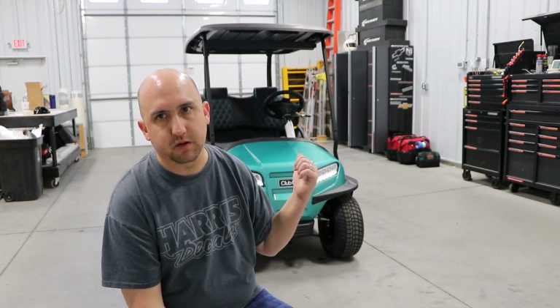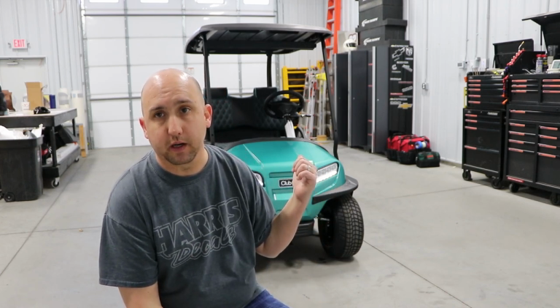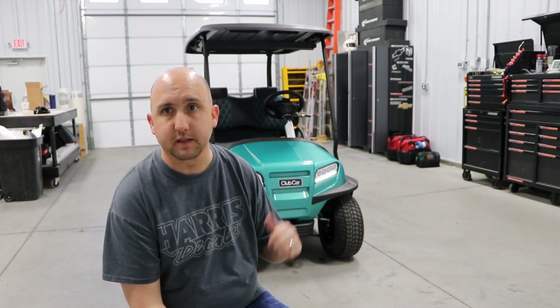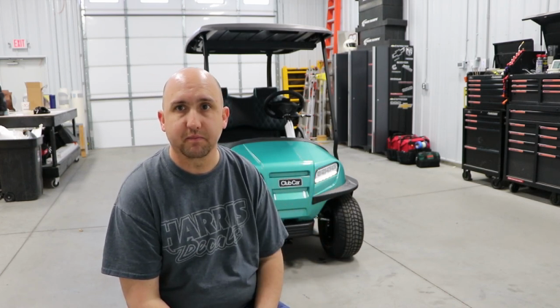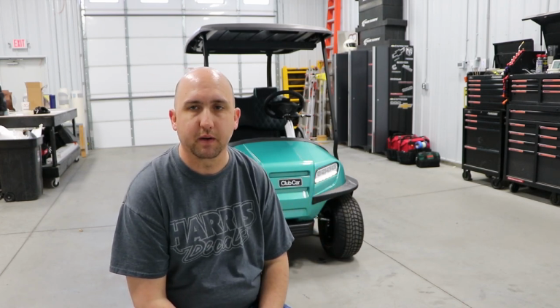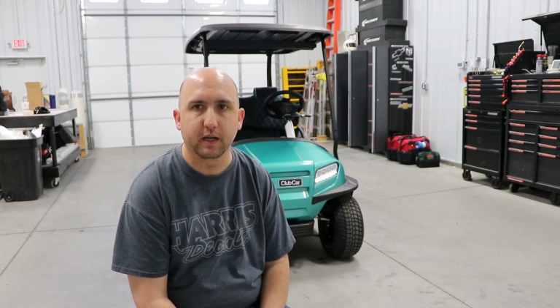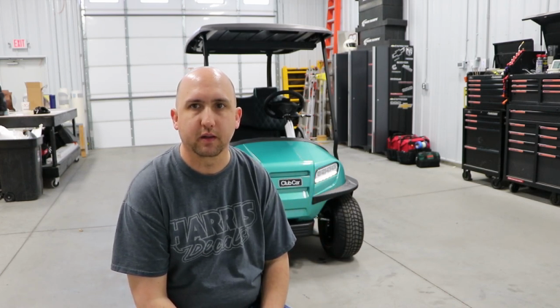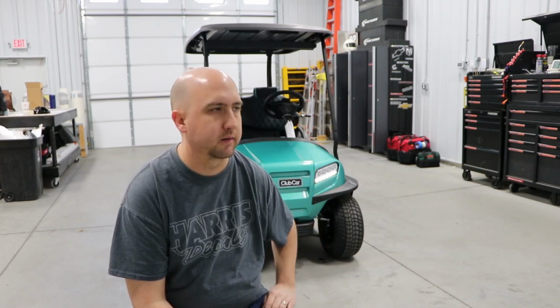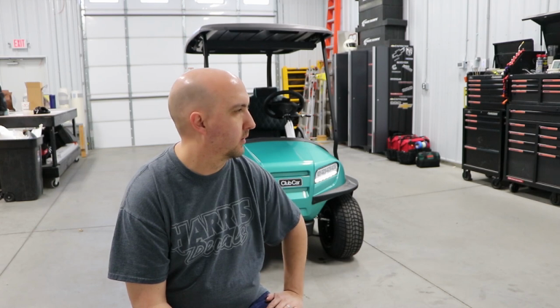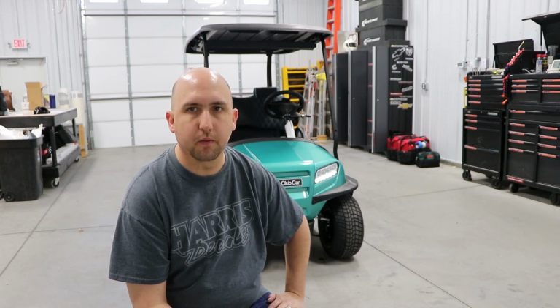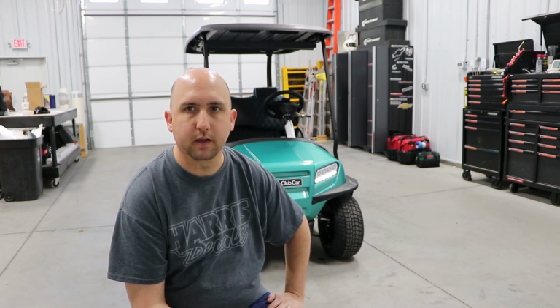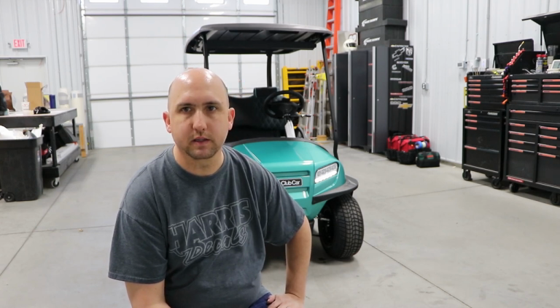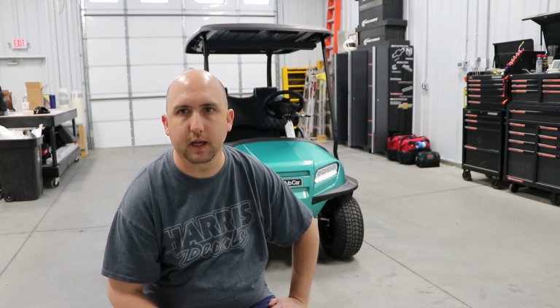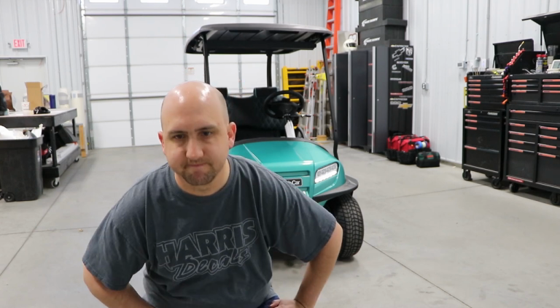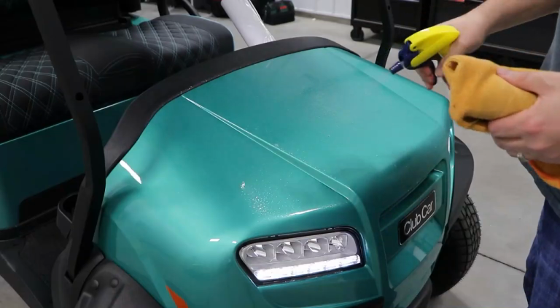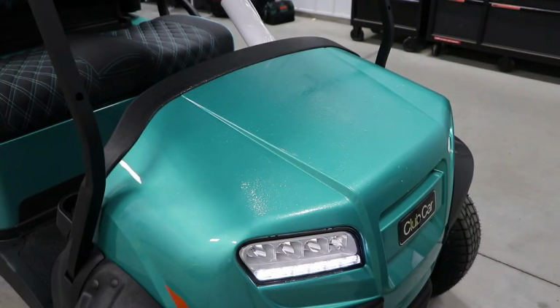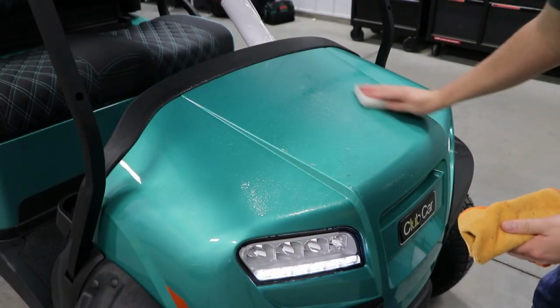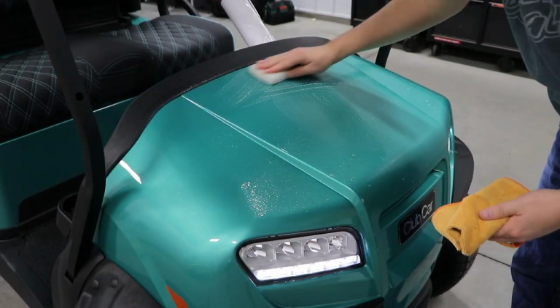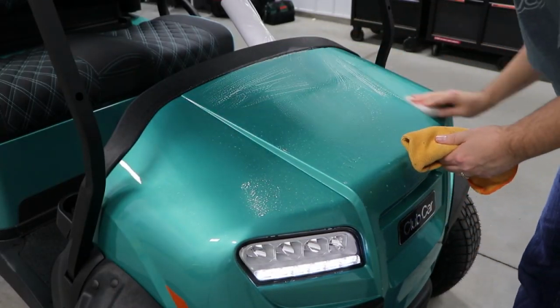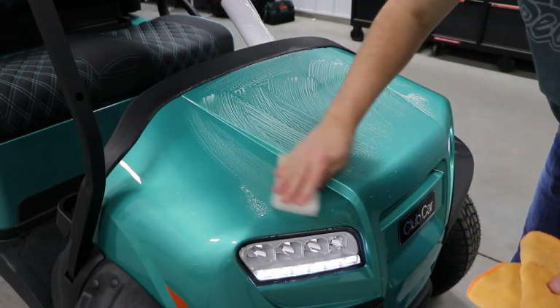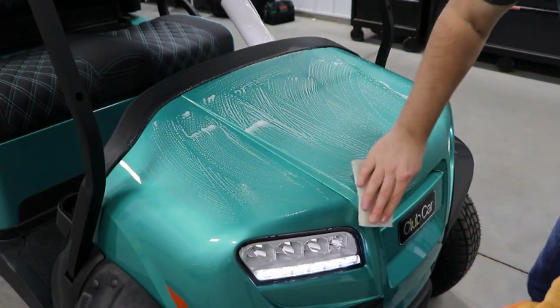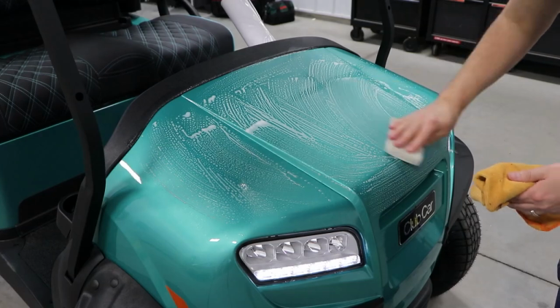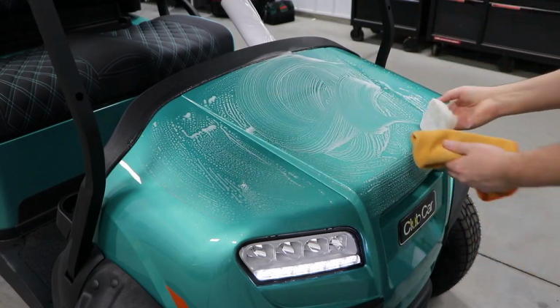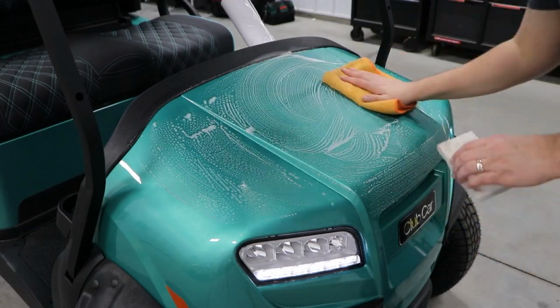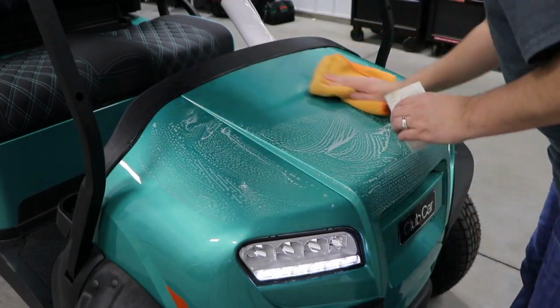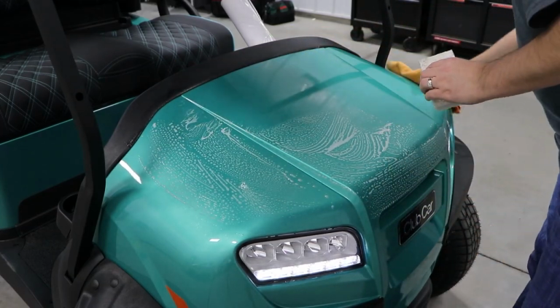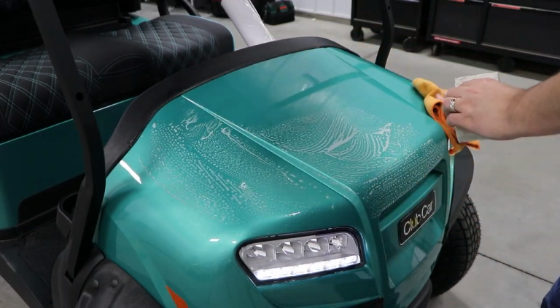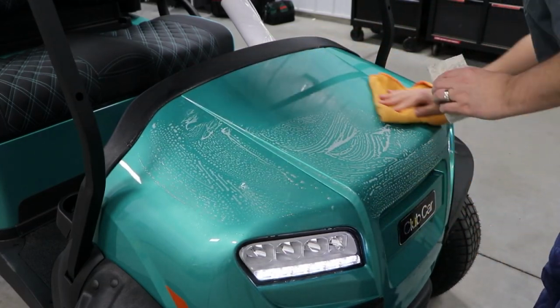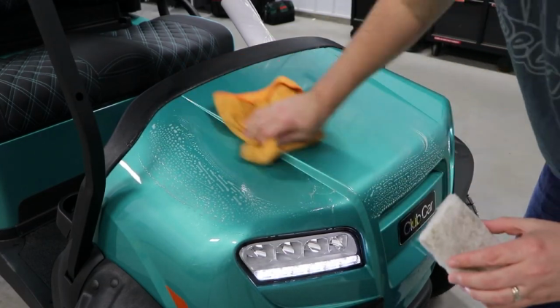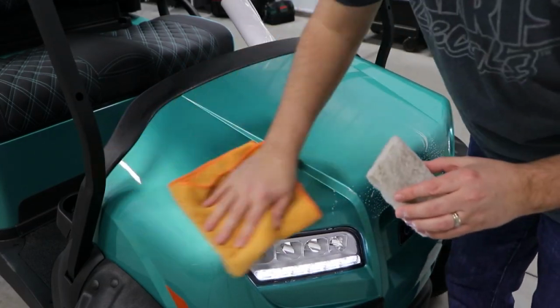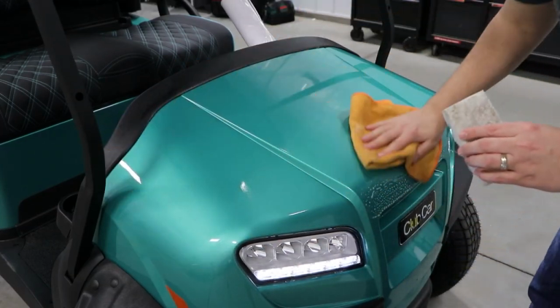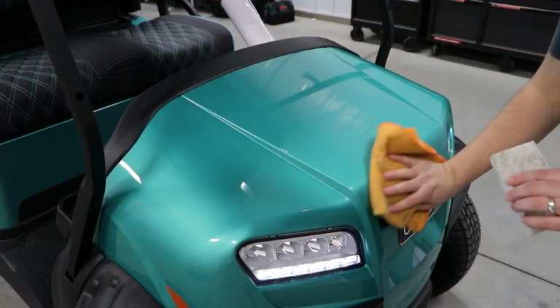These carts are pretty nice, pretty neat looking things. So yeah, take a look and see what you think.